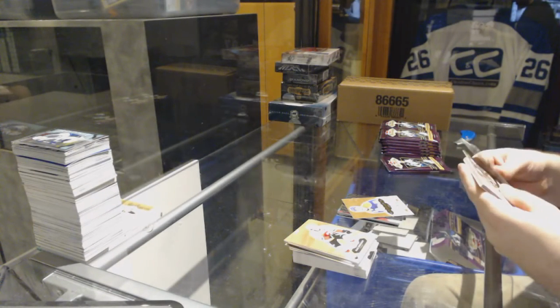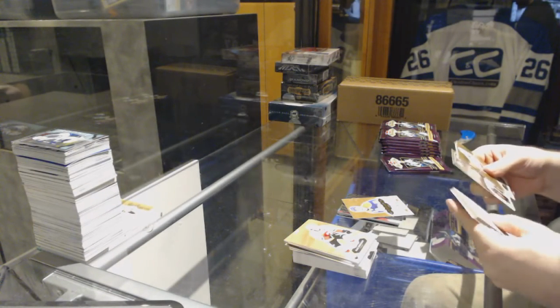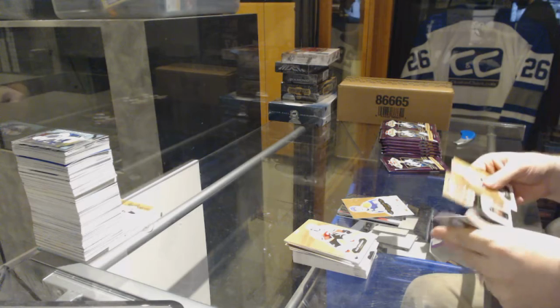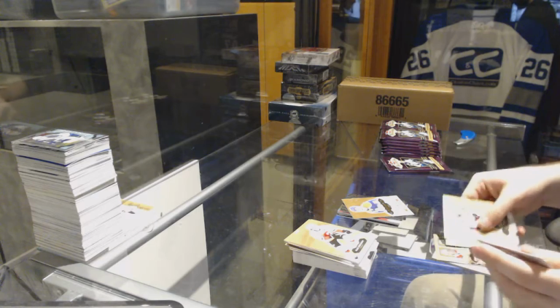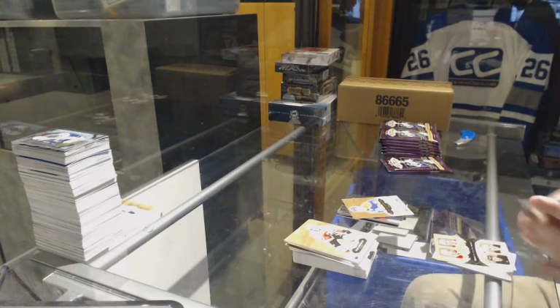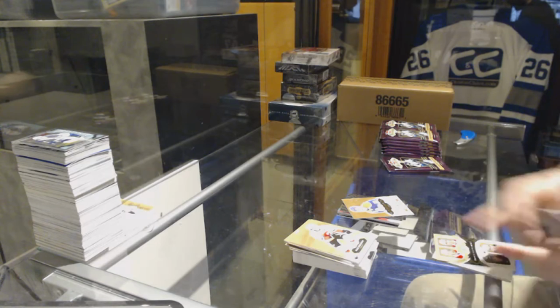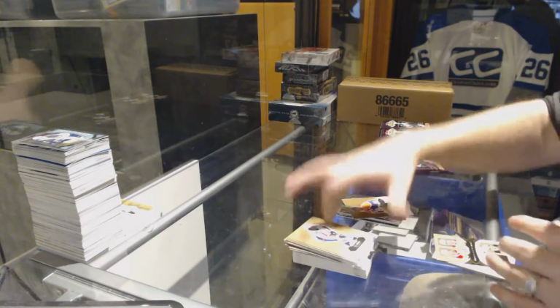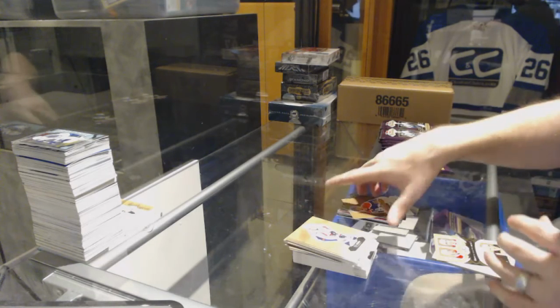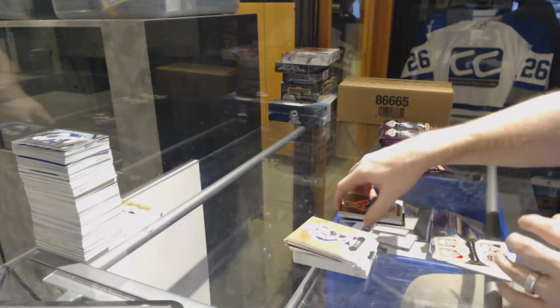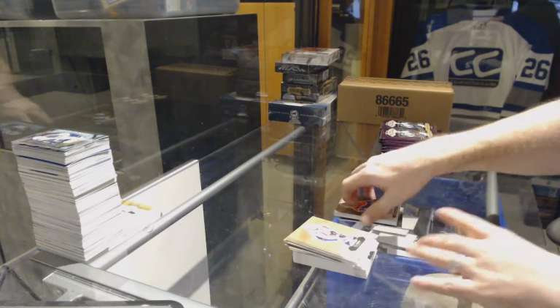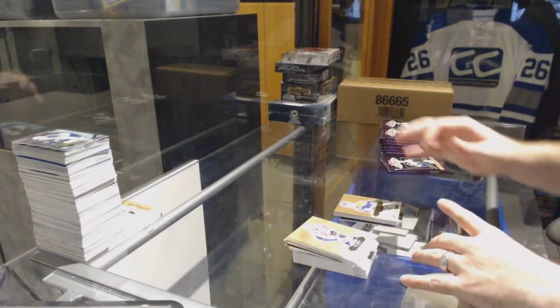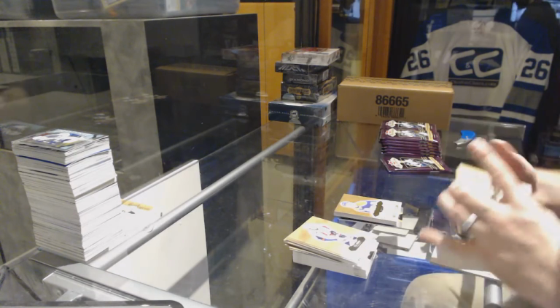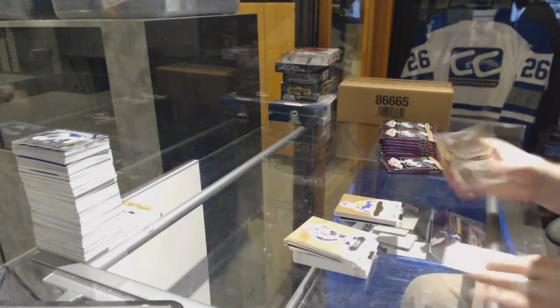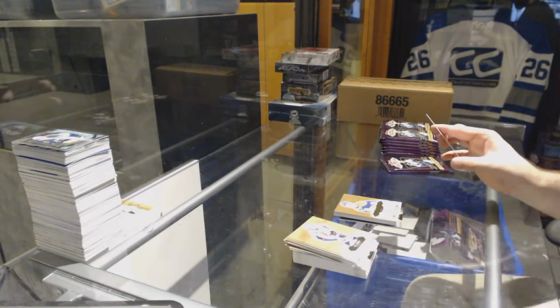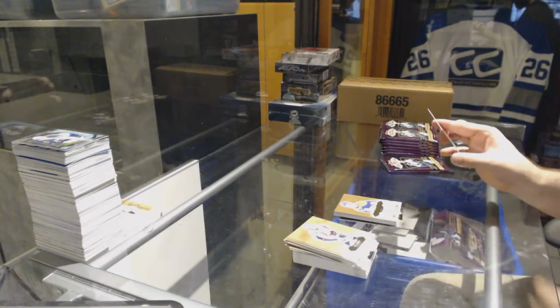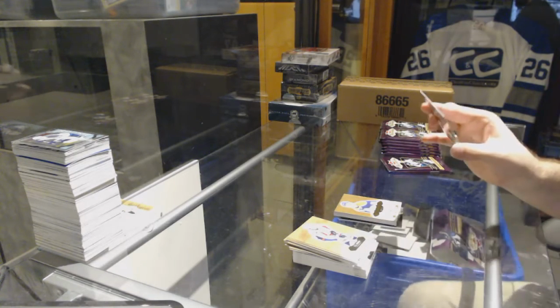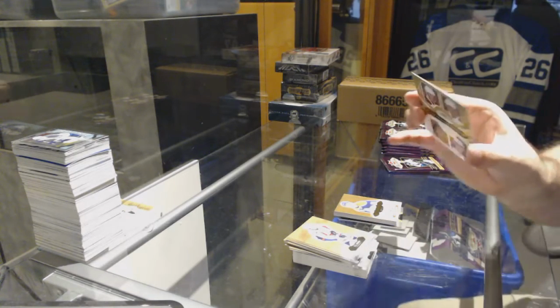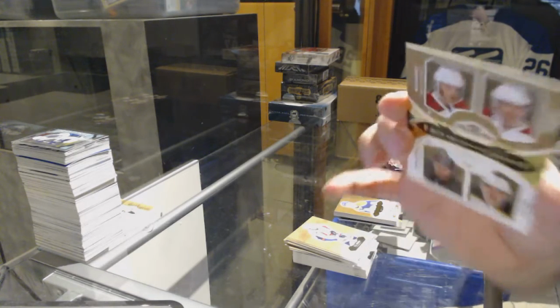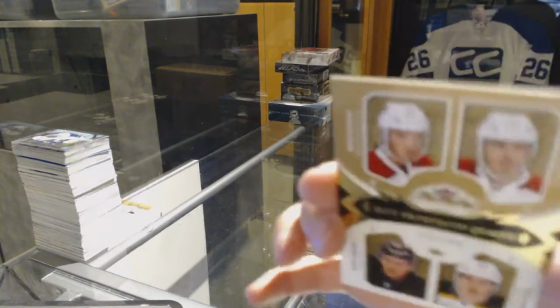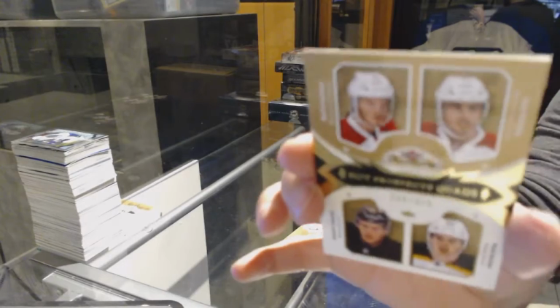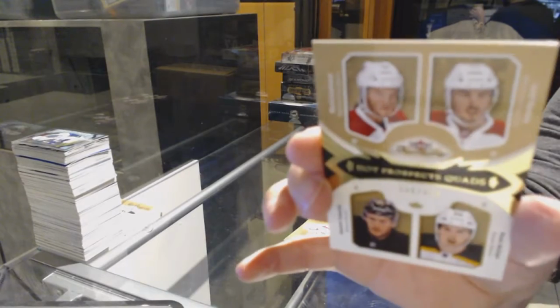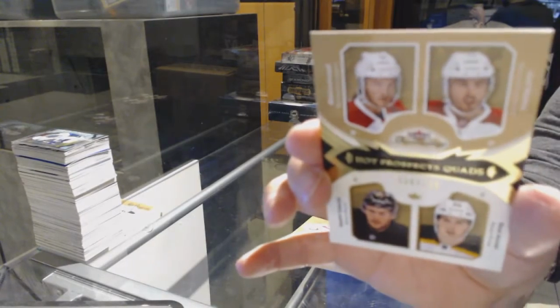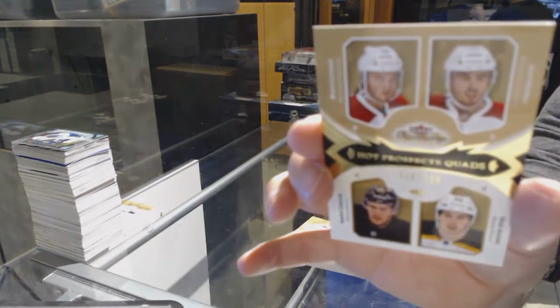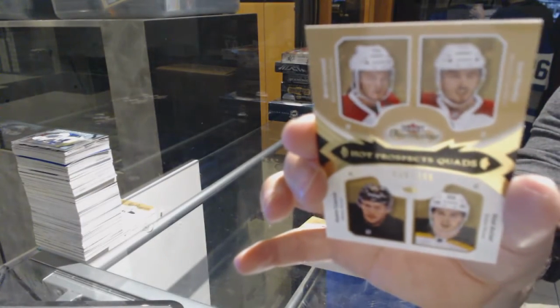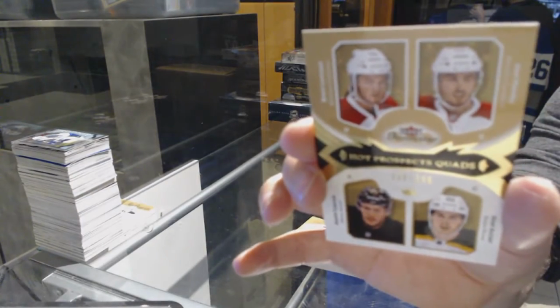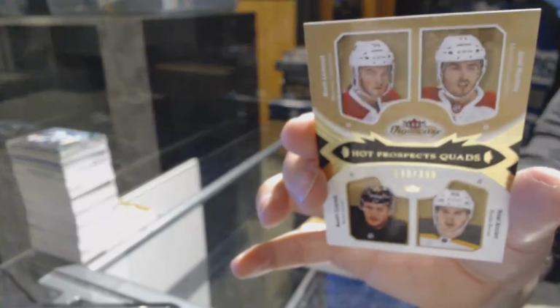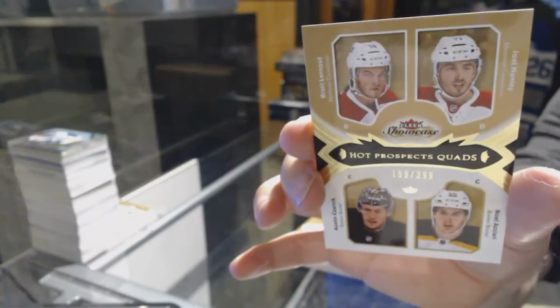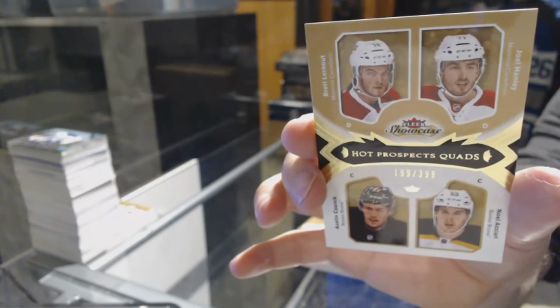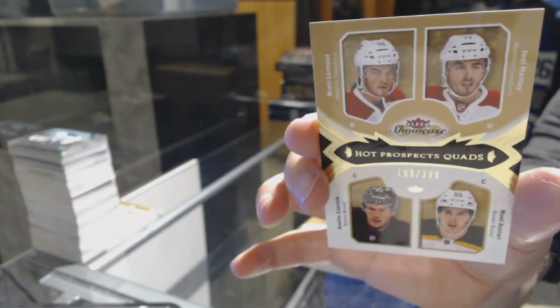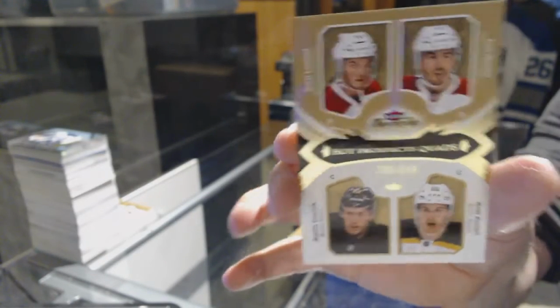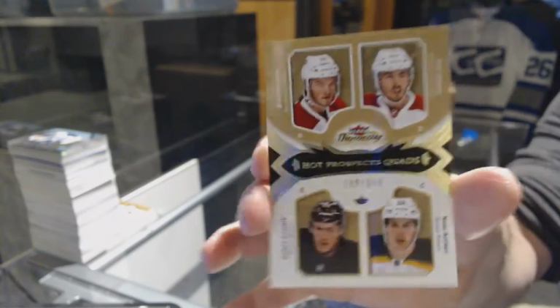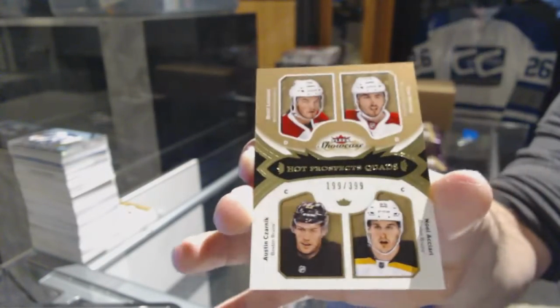We've got a quad rookie, $3.99, Canadiens and the Bruins — Lernon, Hanley, Sarnik, and Asari.